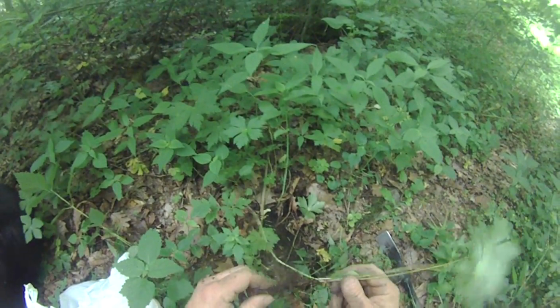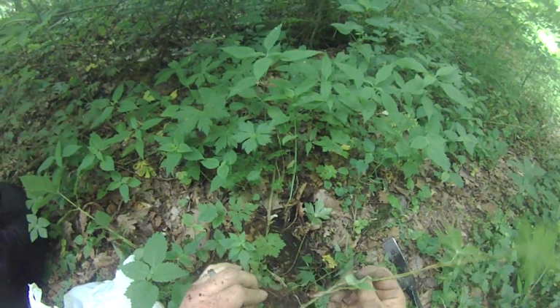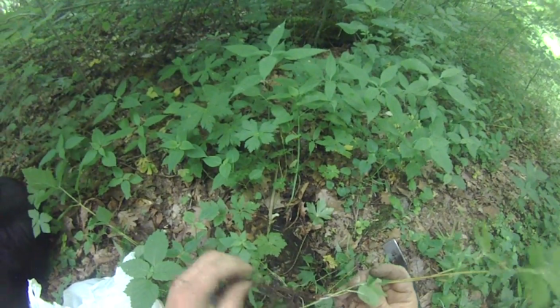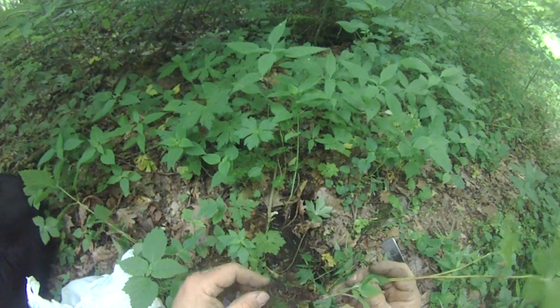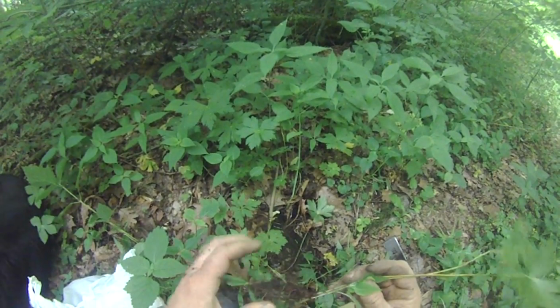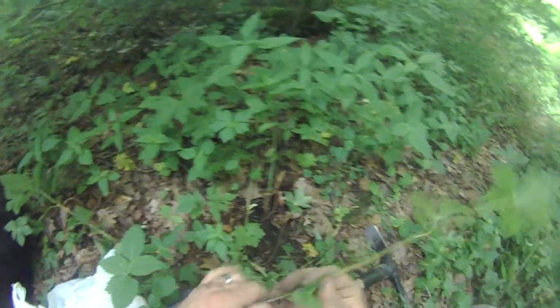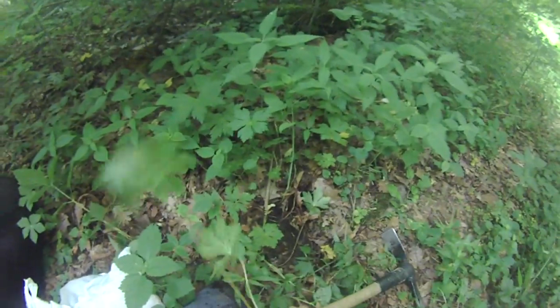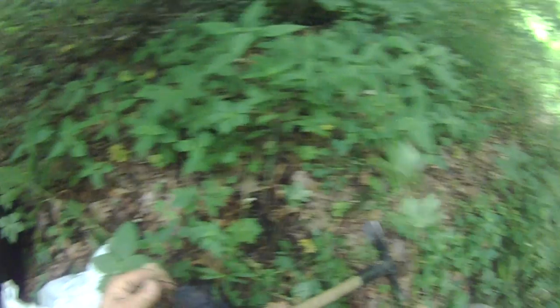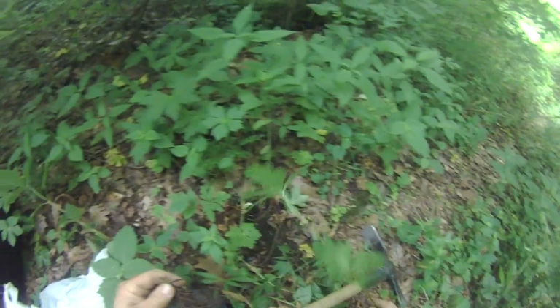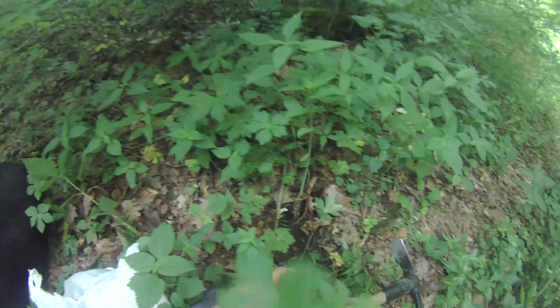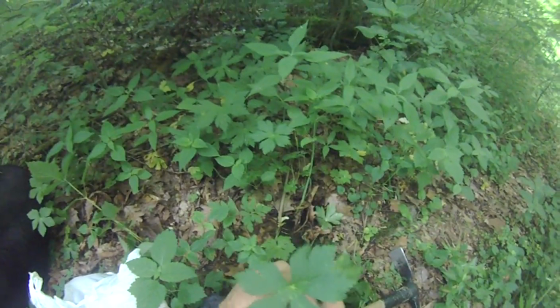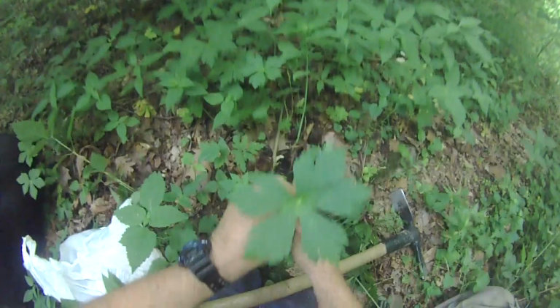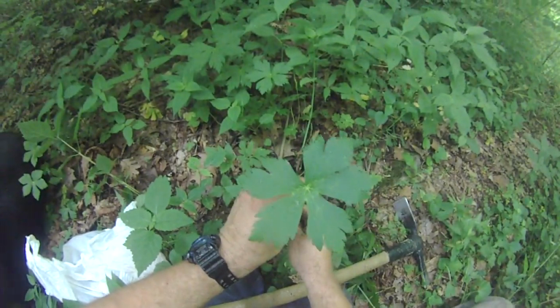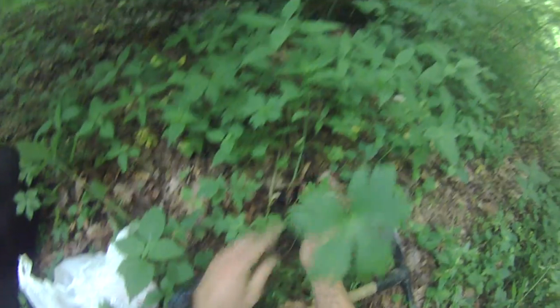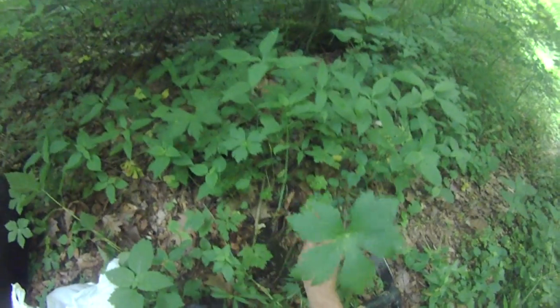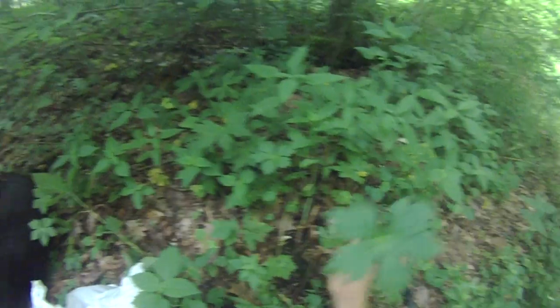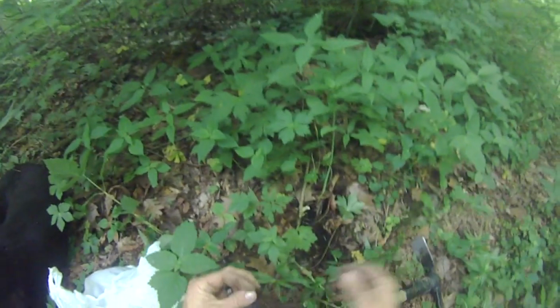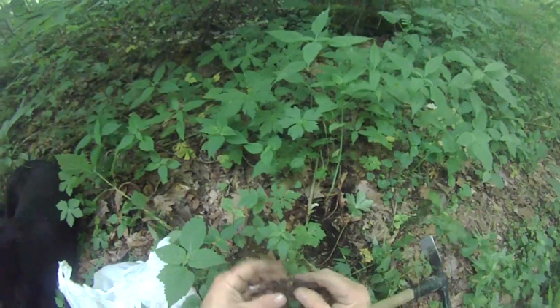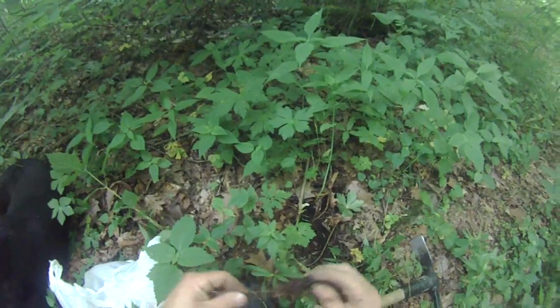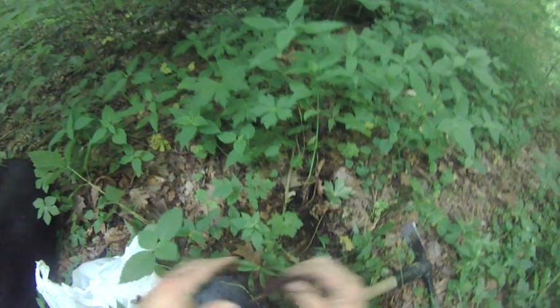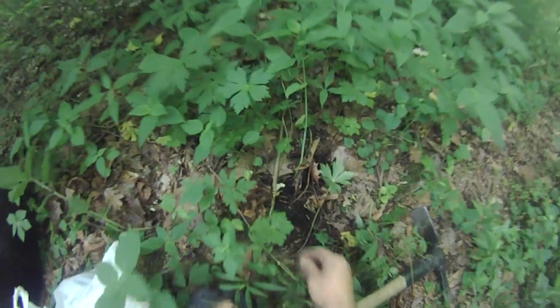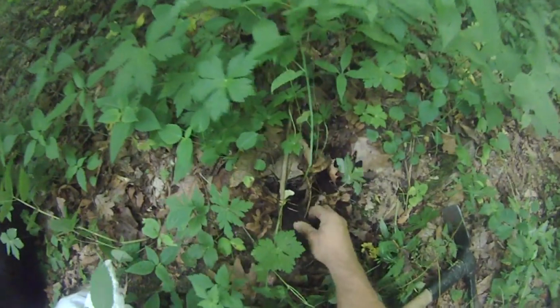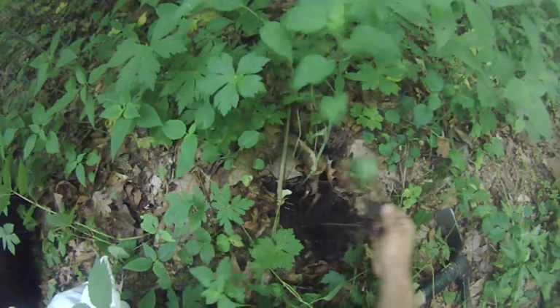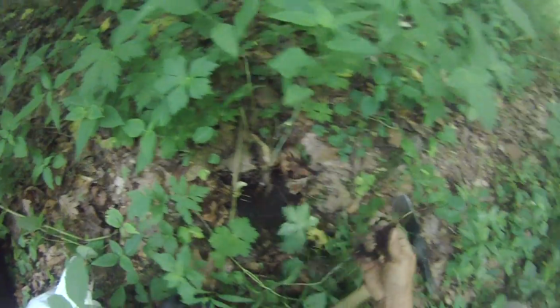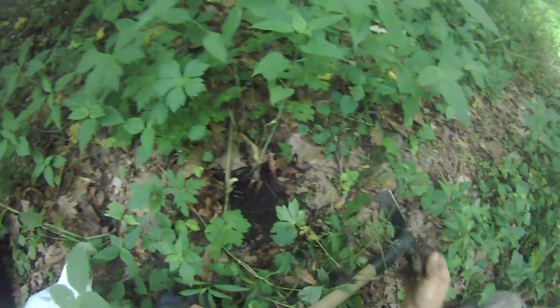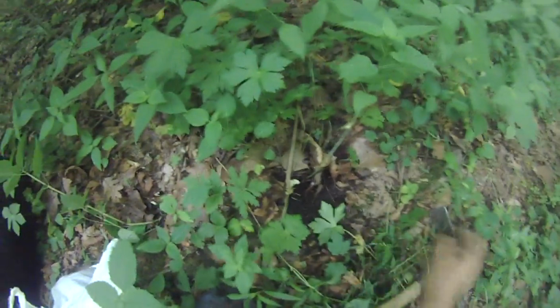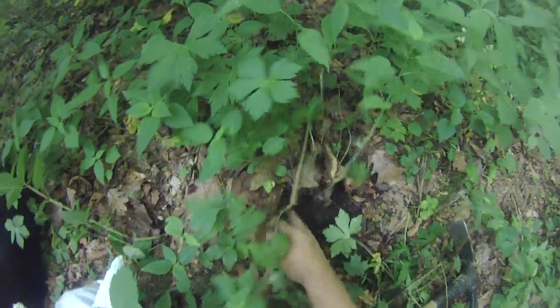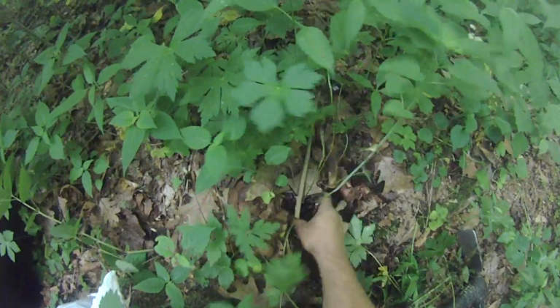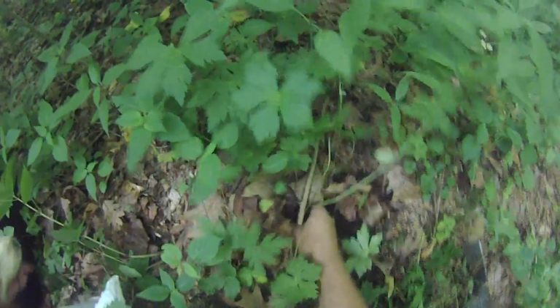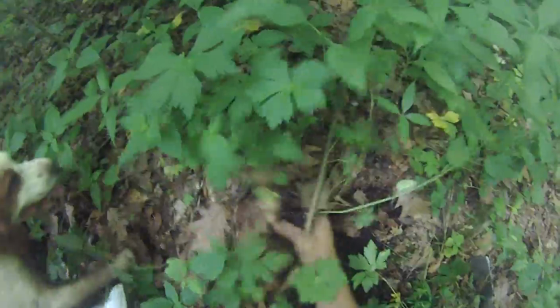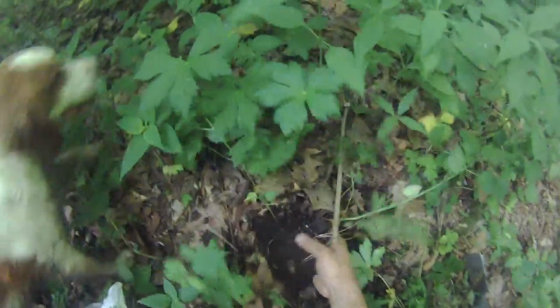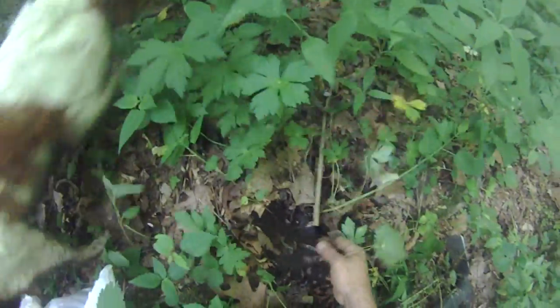It has a little orange-reddish root. The leaves look kind of like yellow root. And you can find a bunch of leaves in the soil.